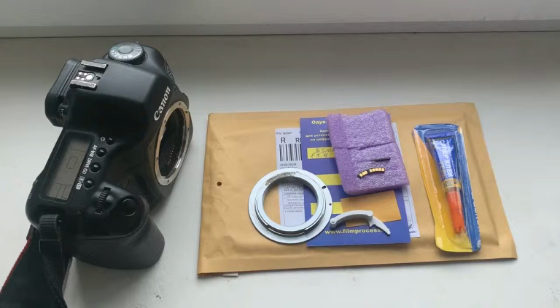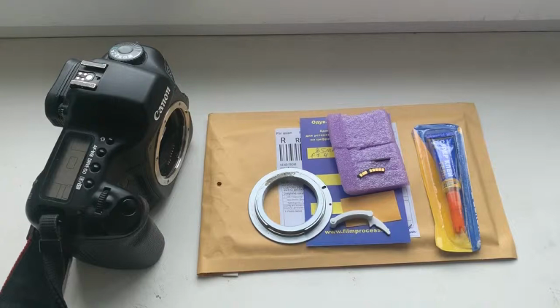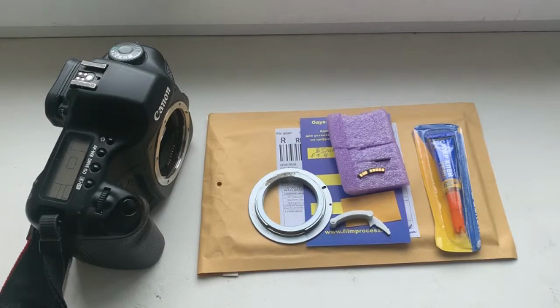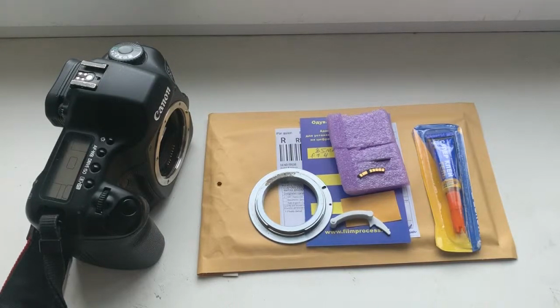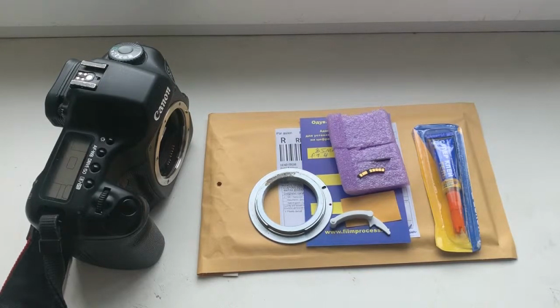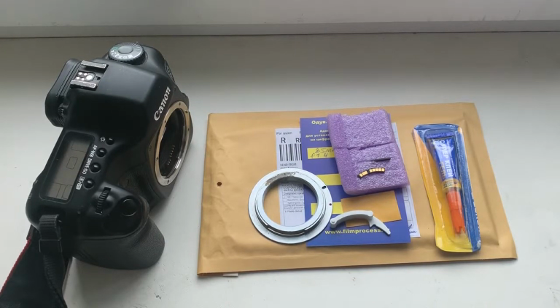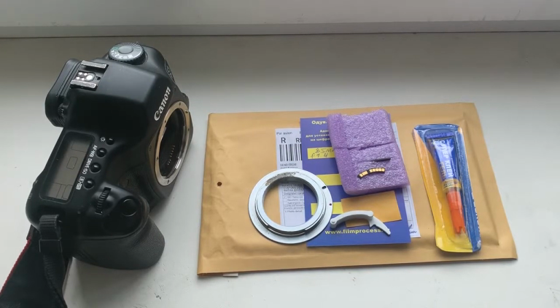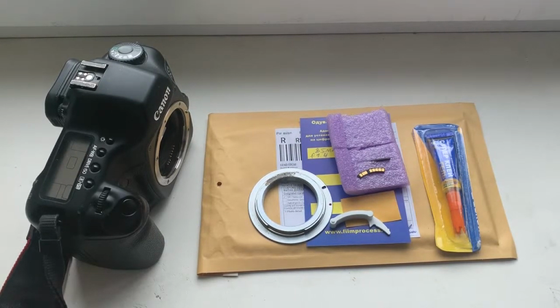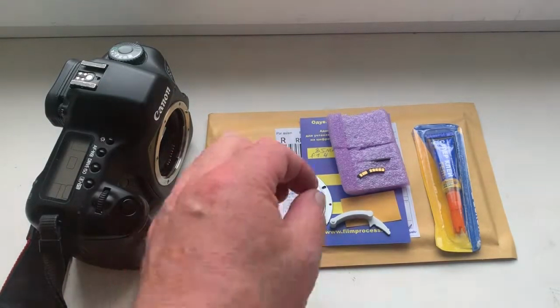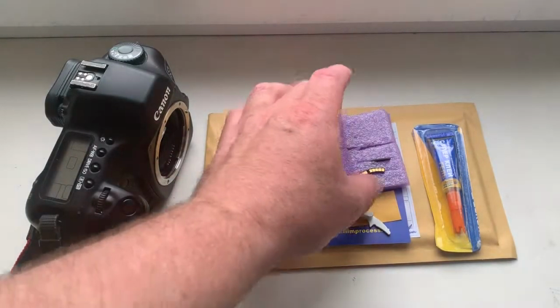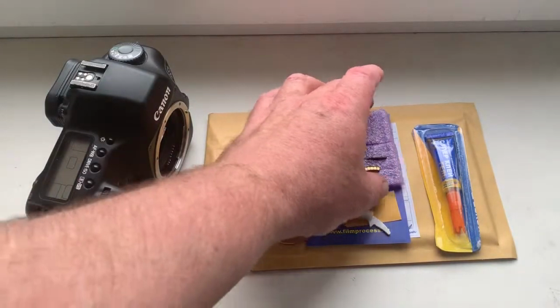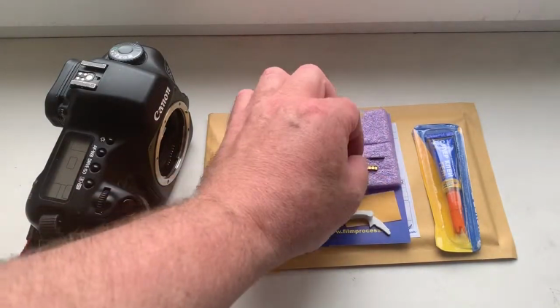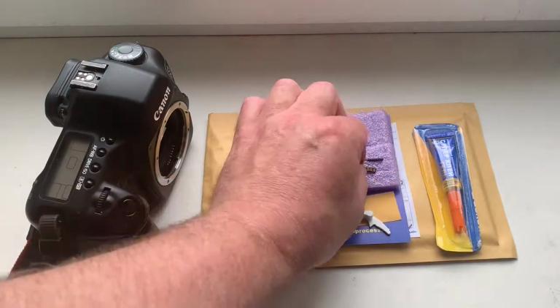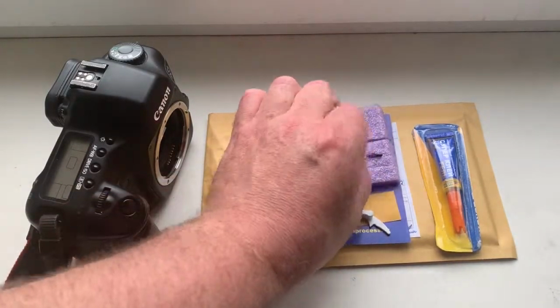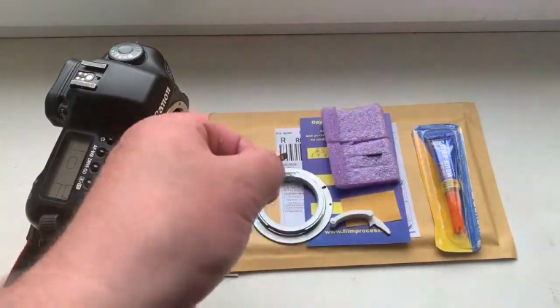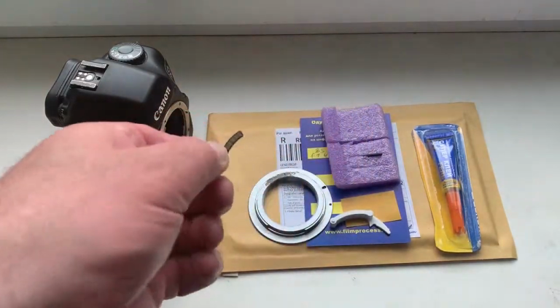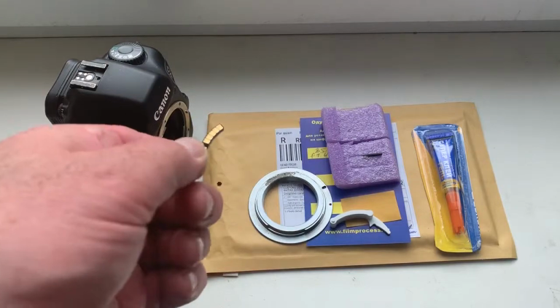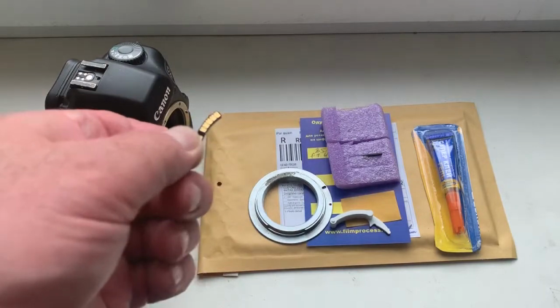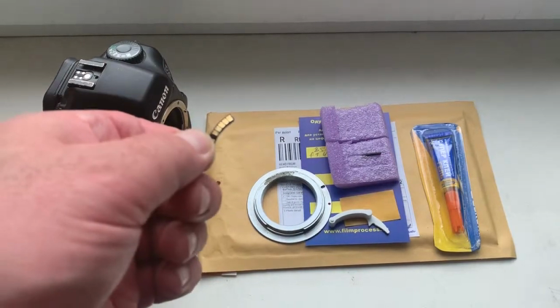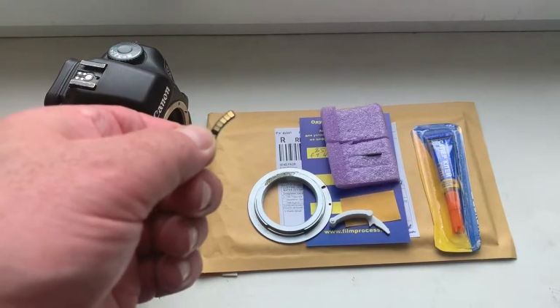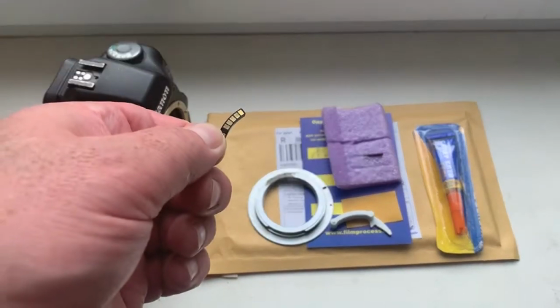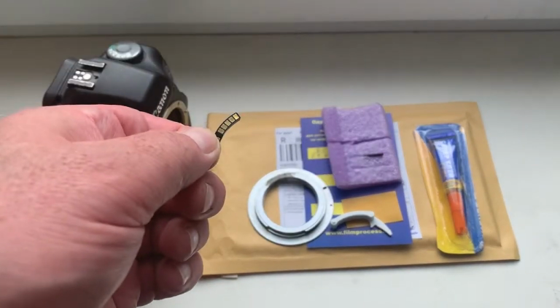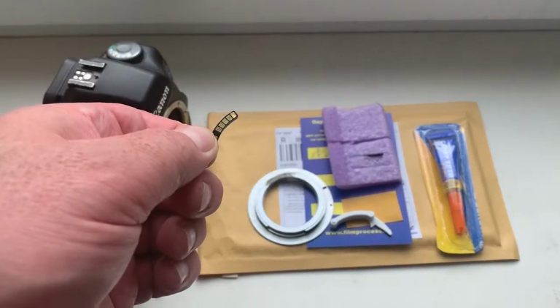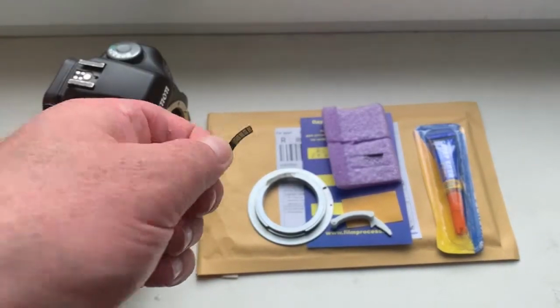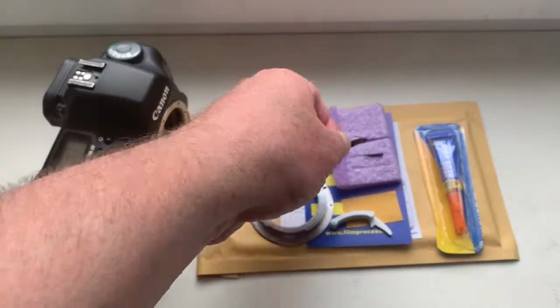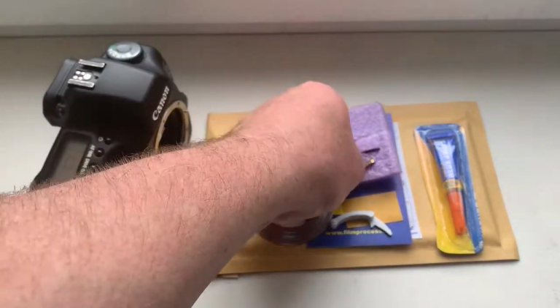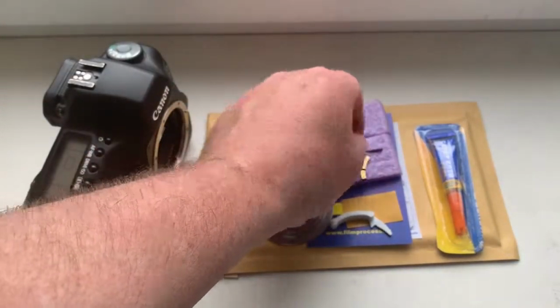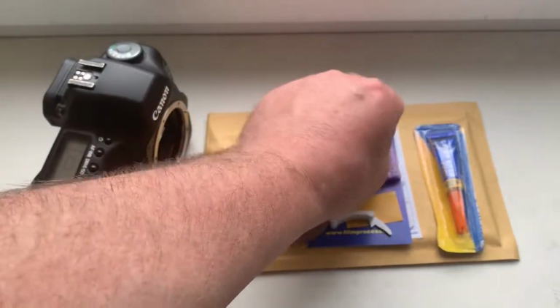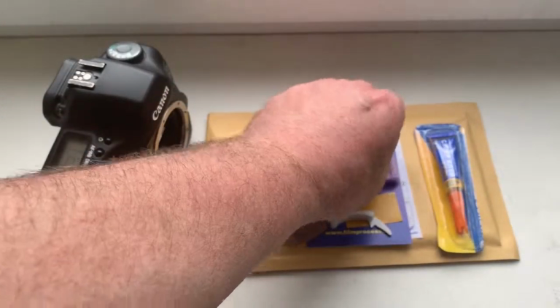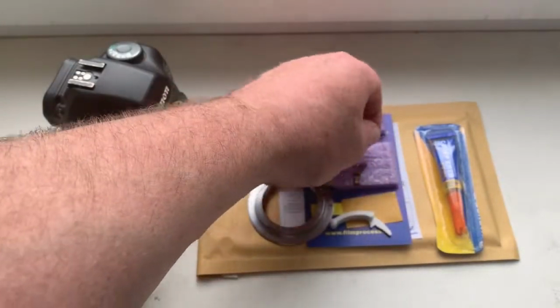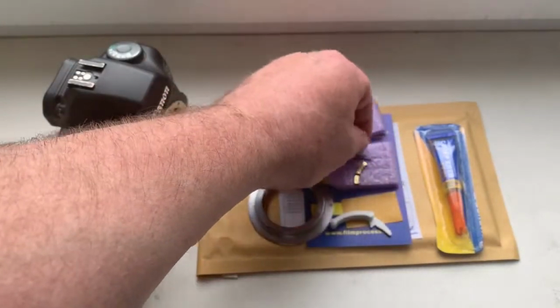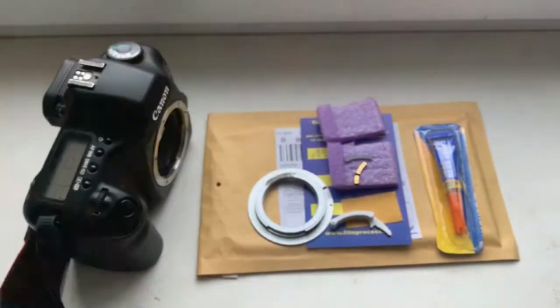Hello, Alfred. This video is about your chip. Look, this is your chip. This is the special plate.